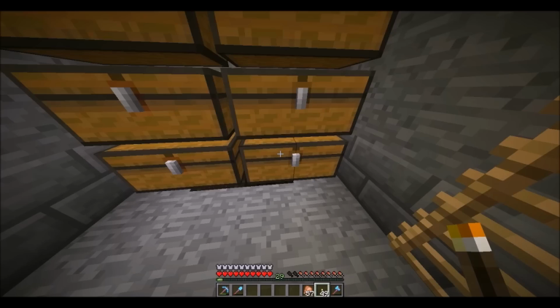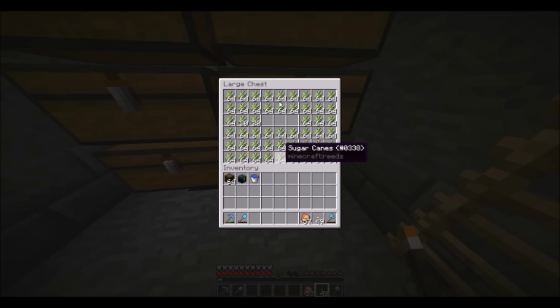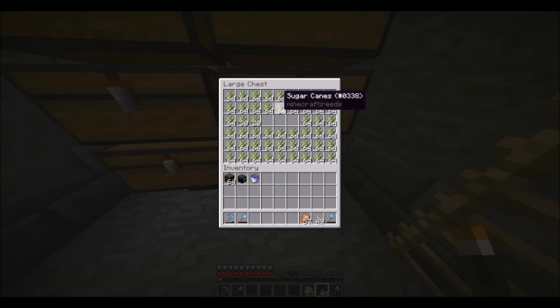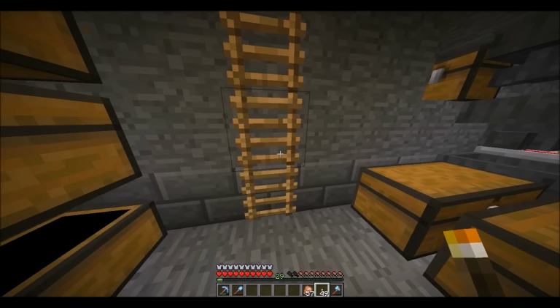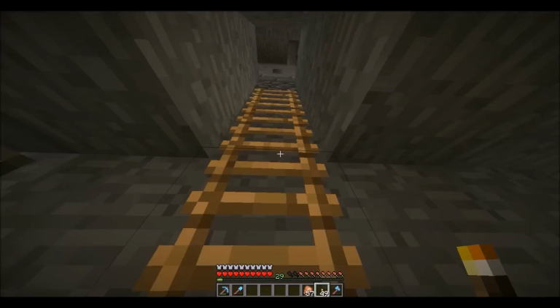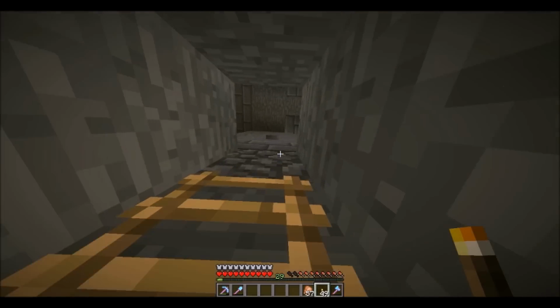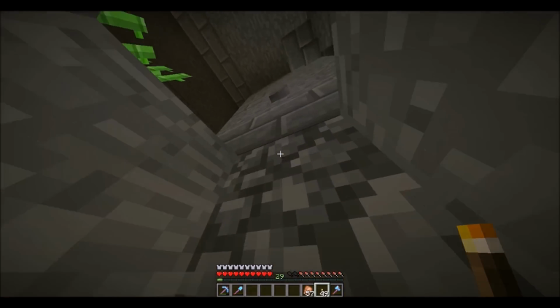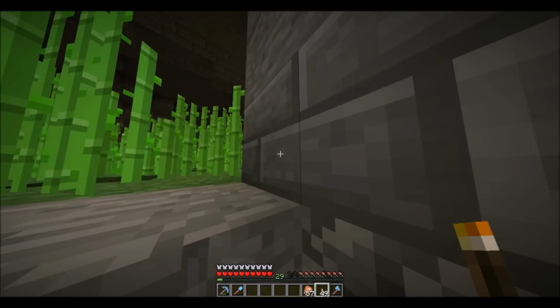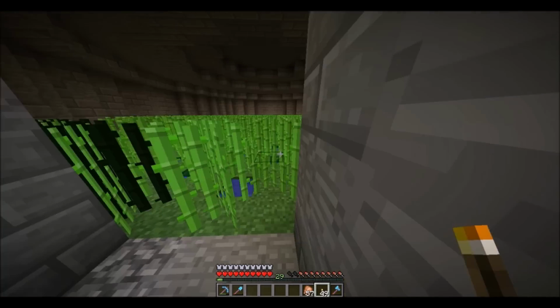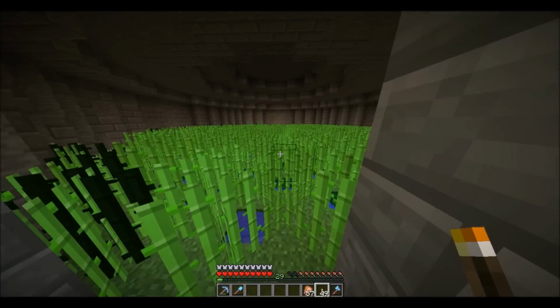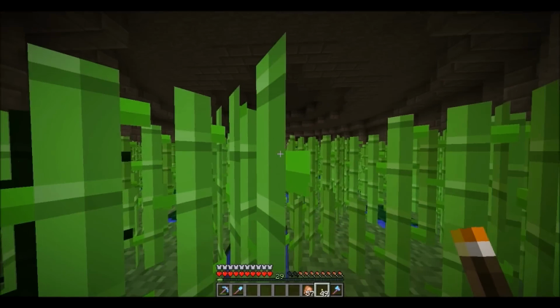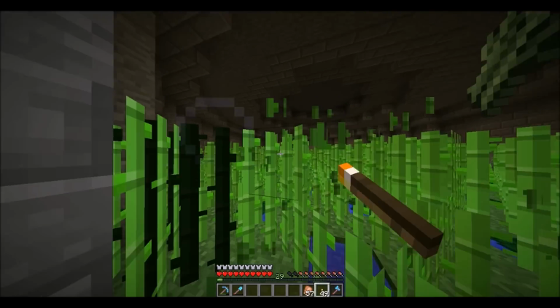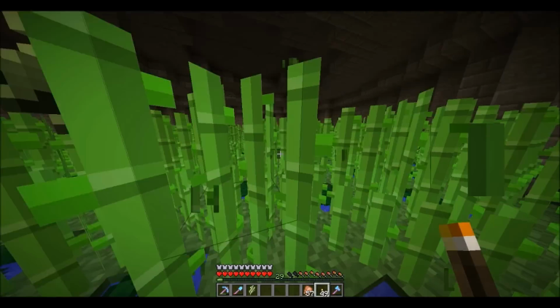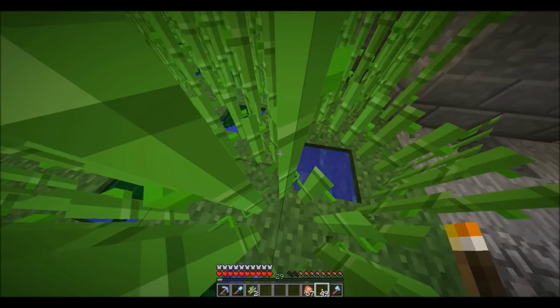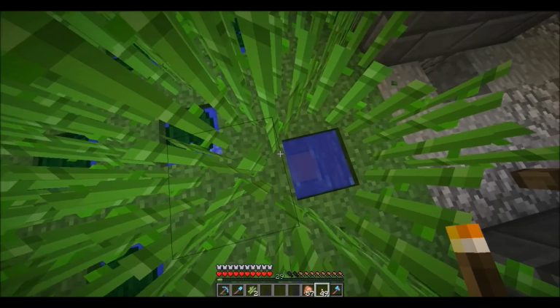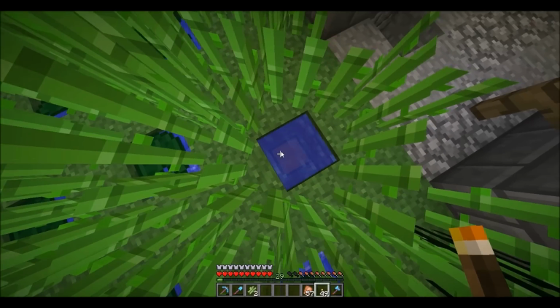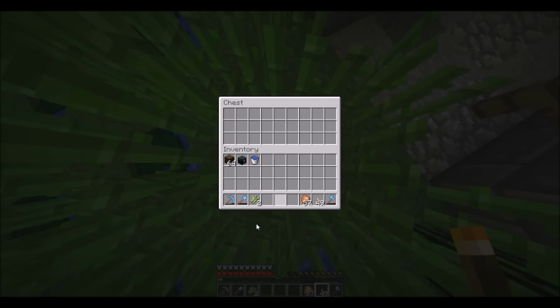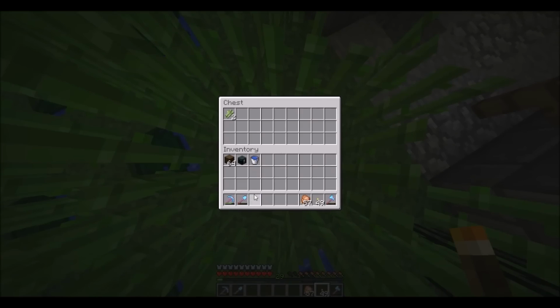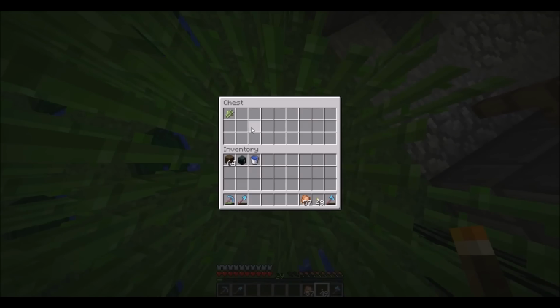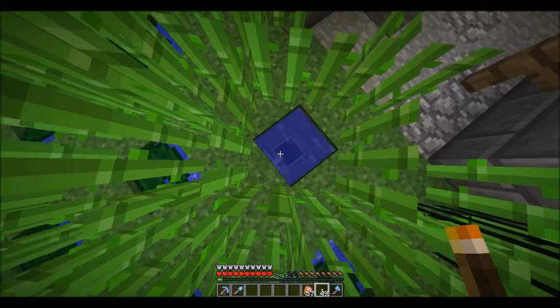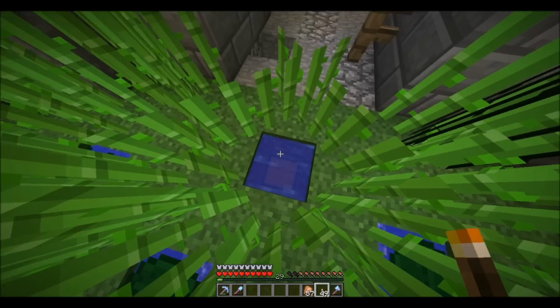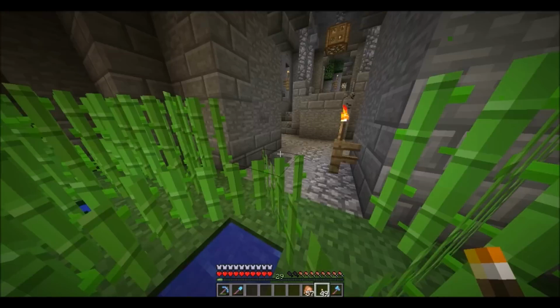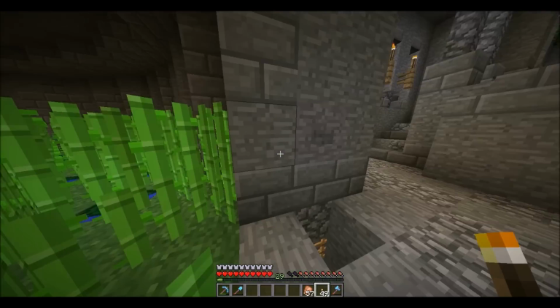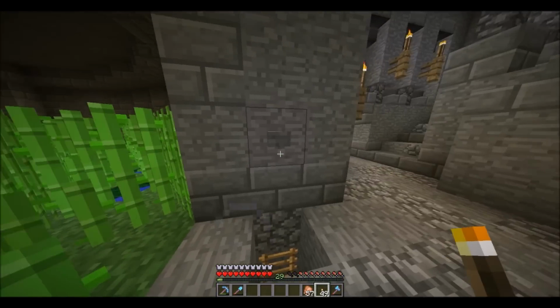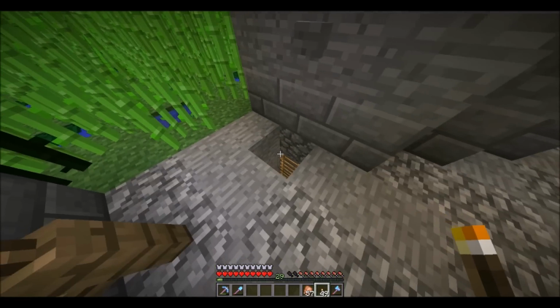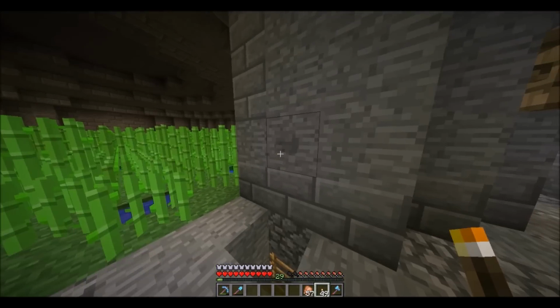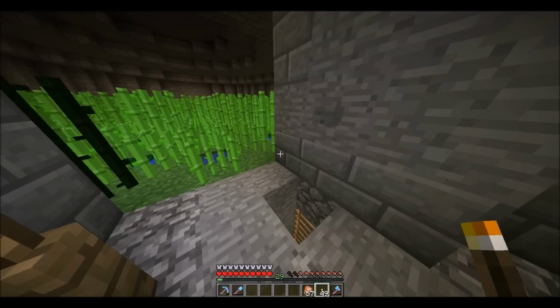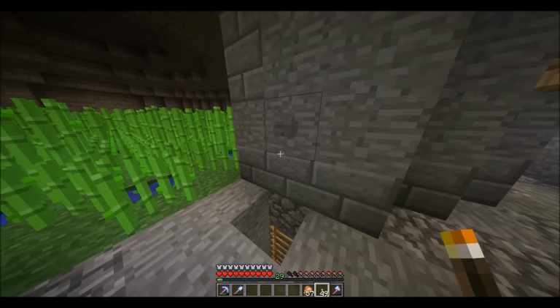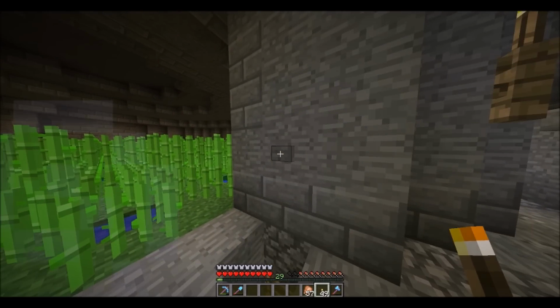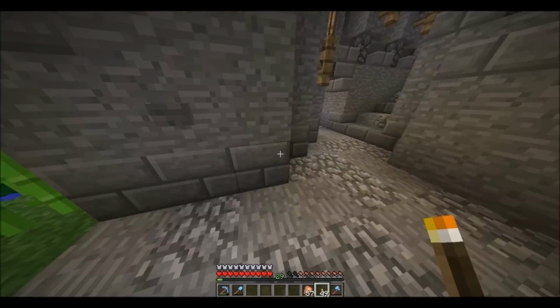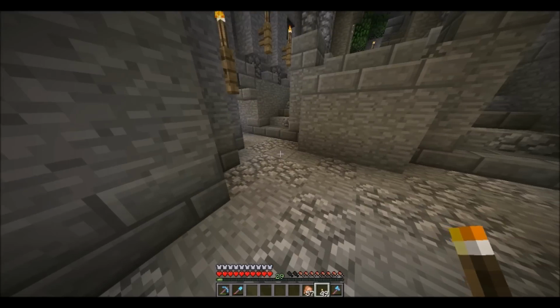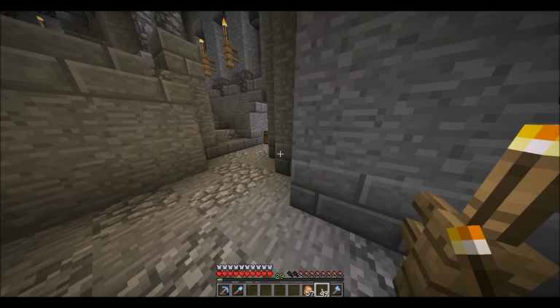This is the storage for my sugar cane. I have a chest right here that brings the sugar cane down — it says storage so I don't always have to go down there.